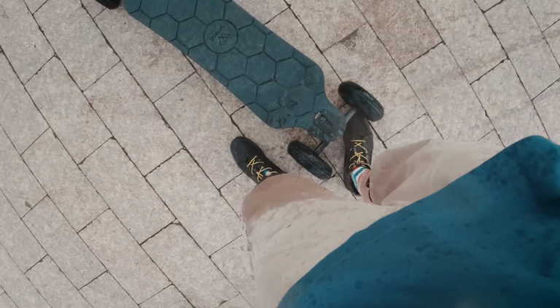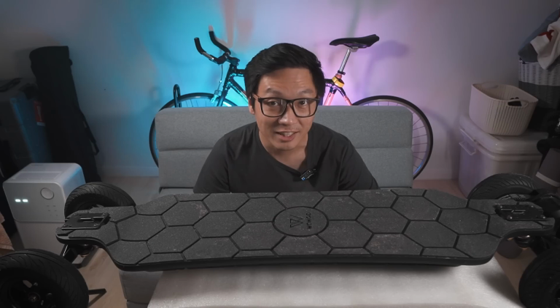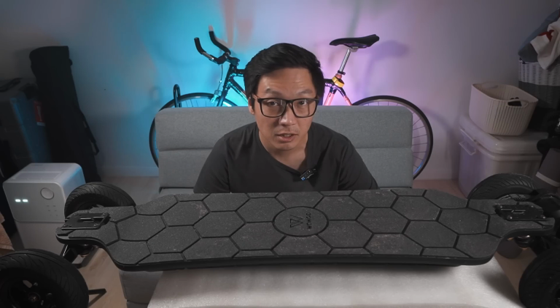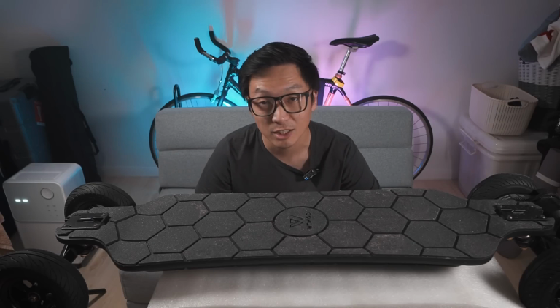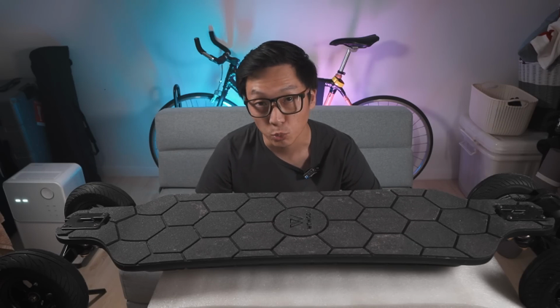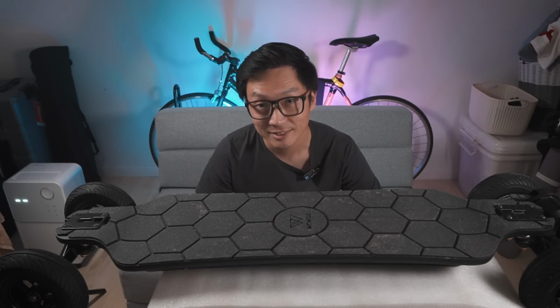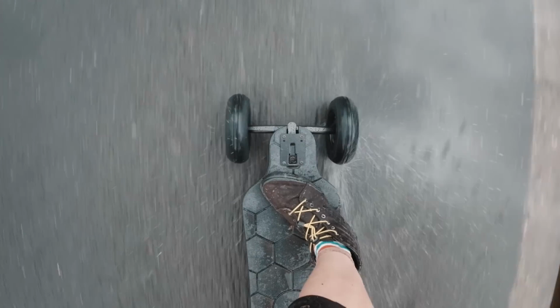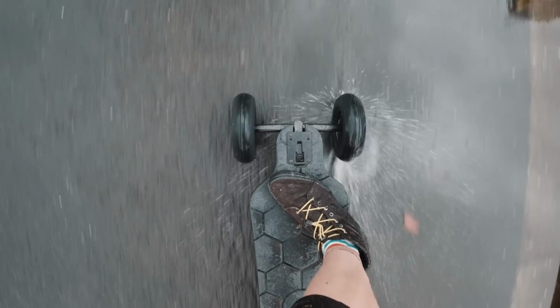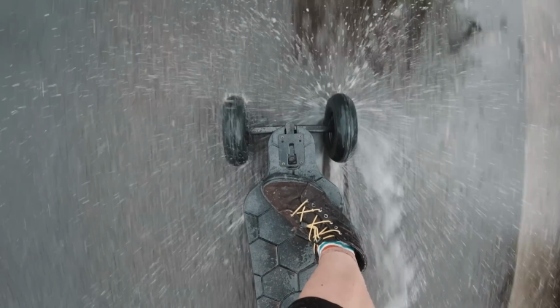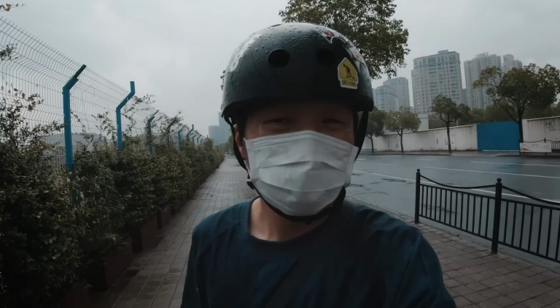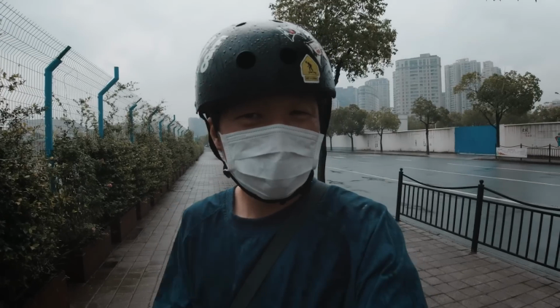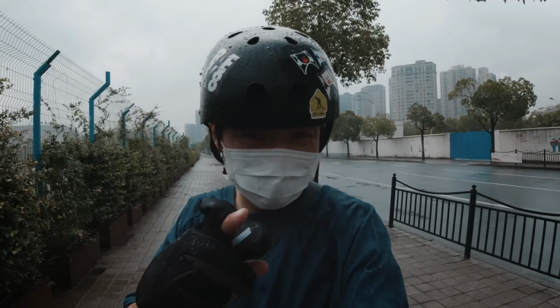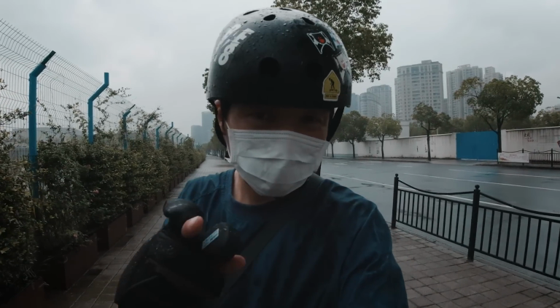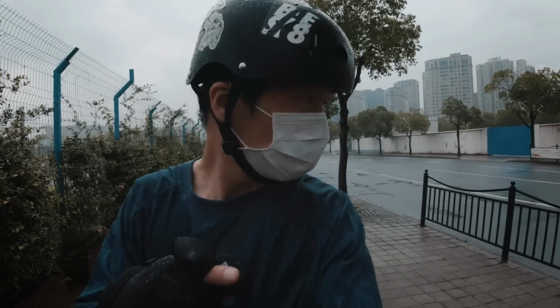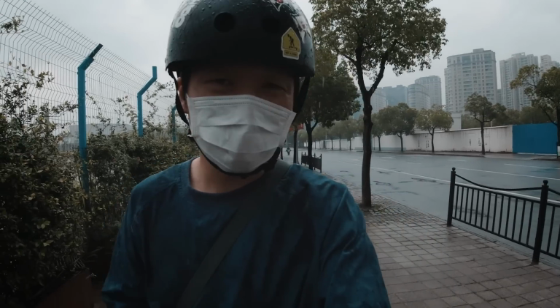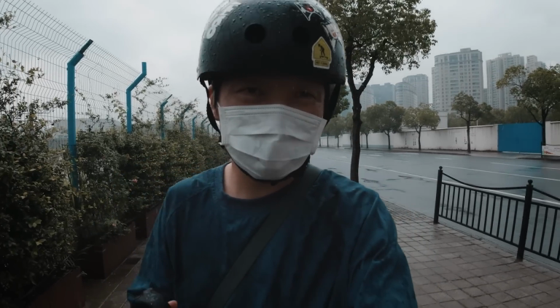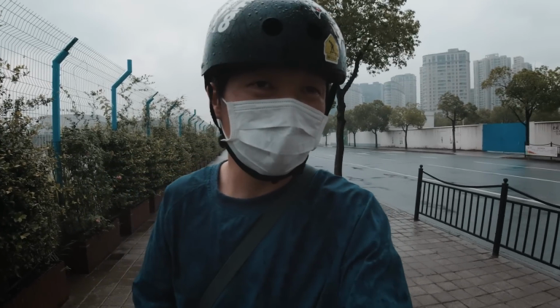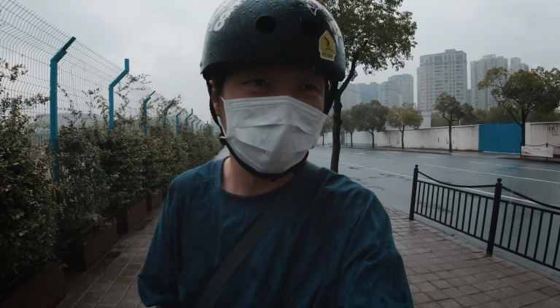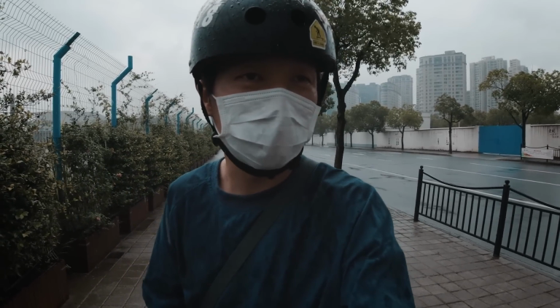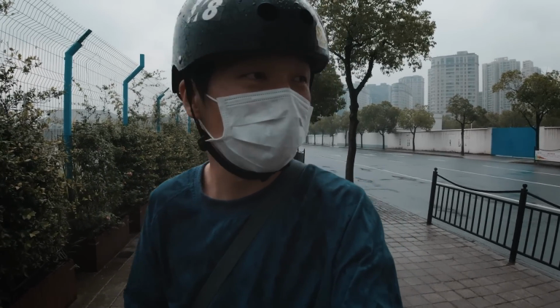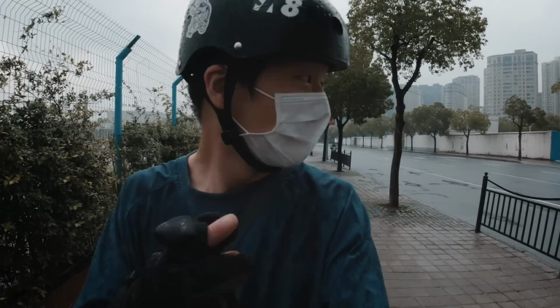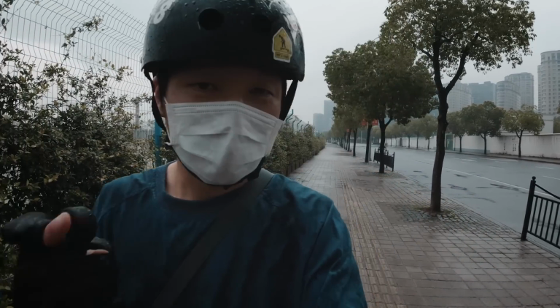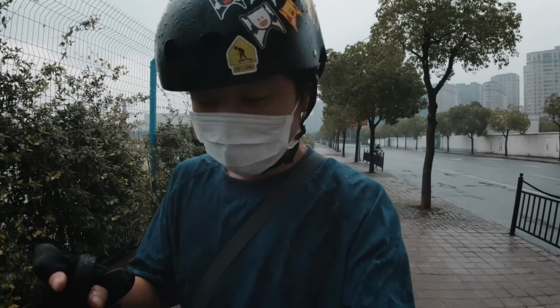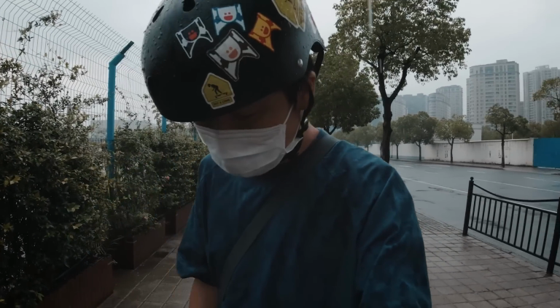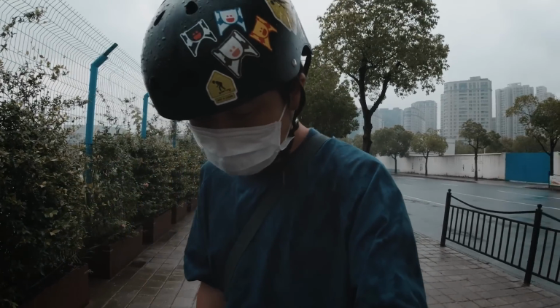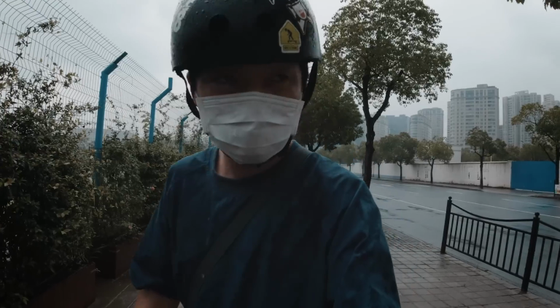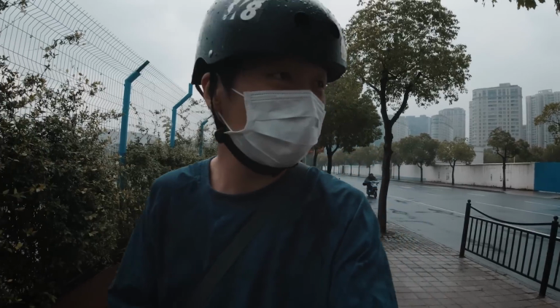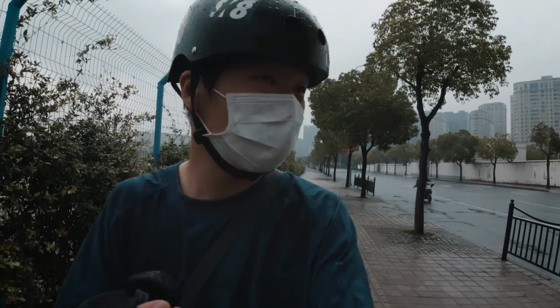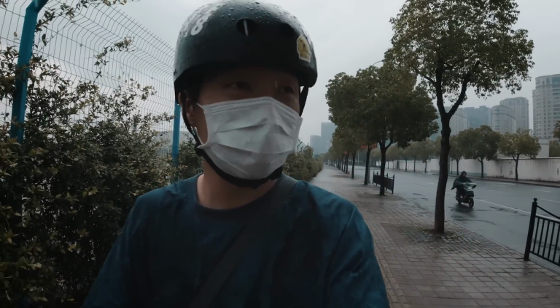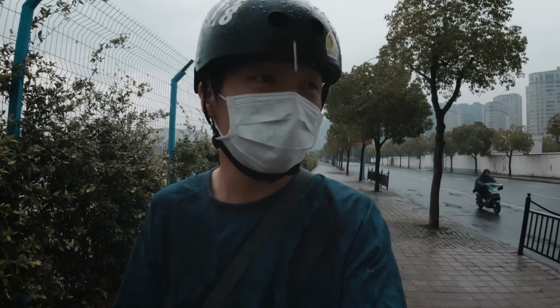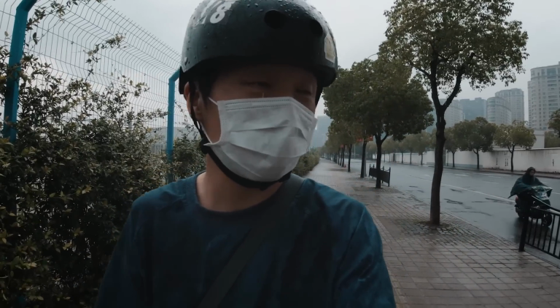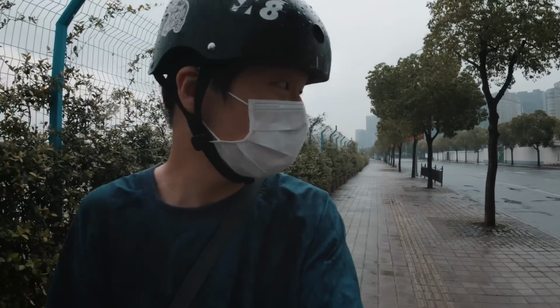And then, I got really wet. I'm not sure if you guys can see in the footage, but it's starting to rain pretty hard now. So, I'm going to cut this range test short and do it some other time.